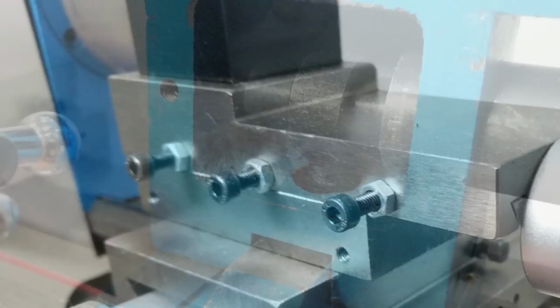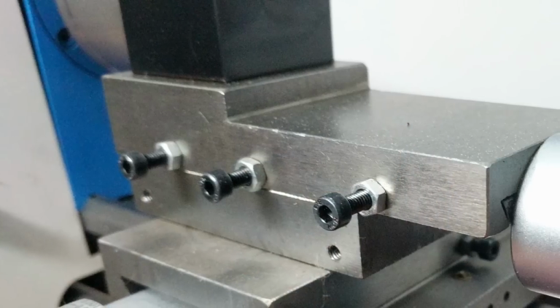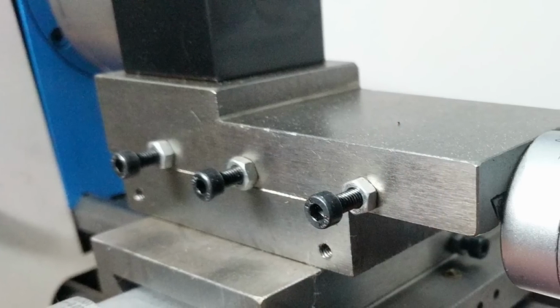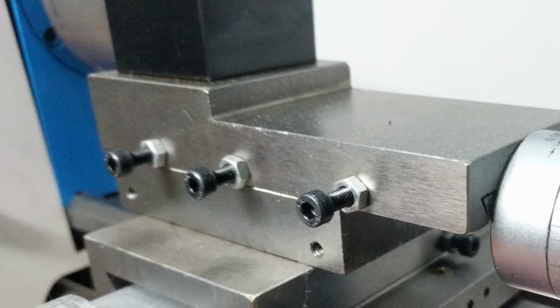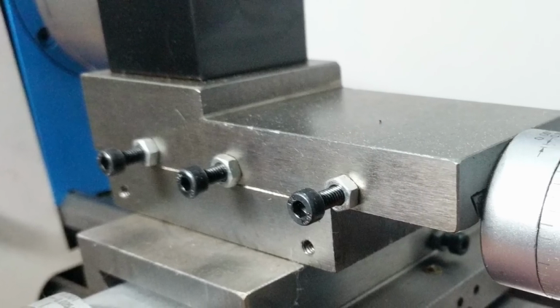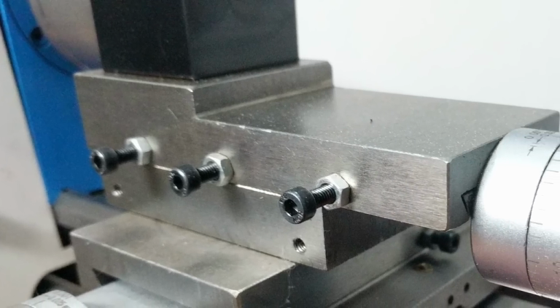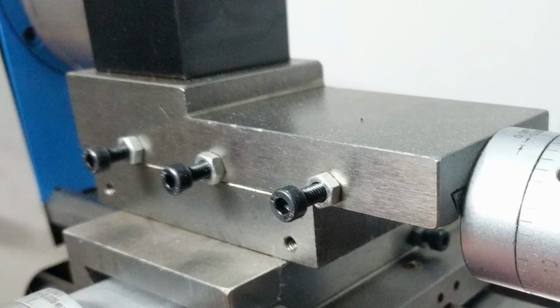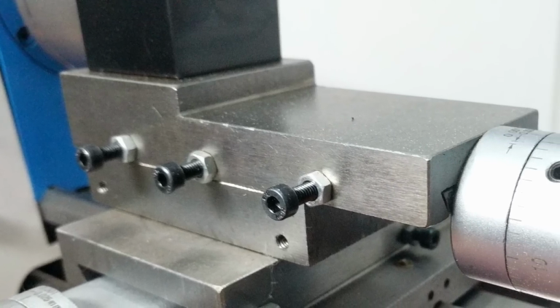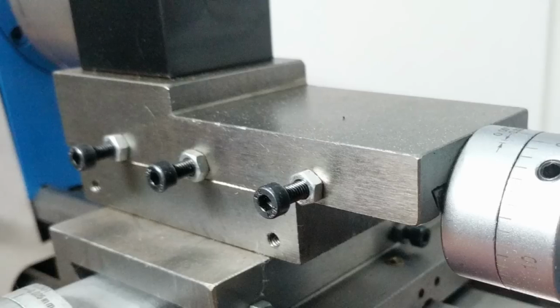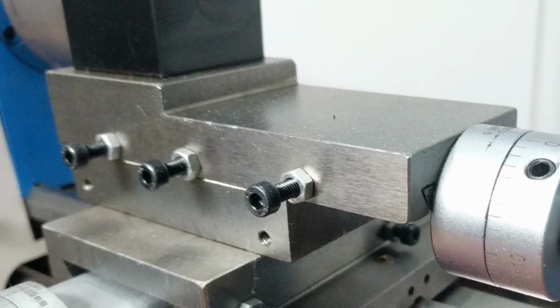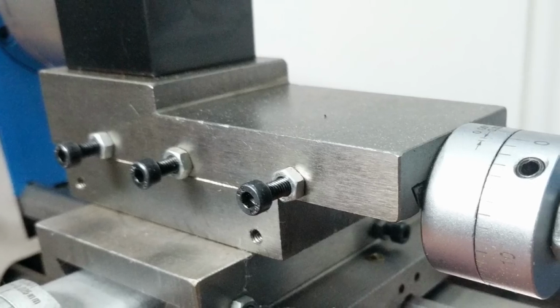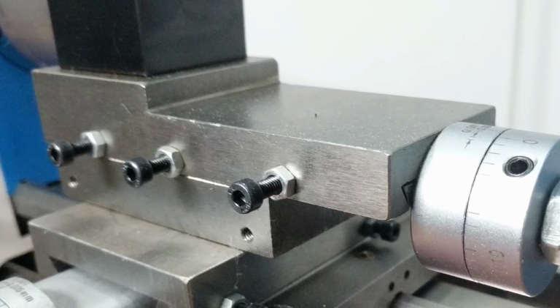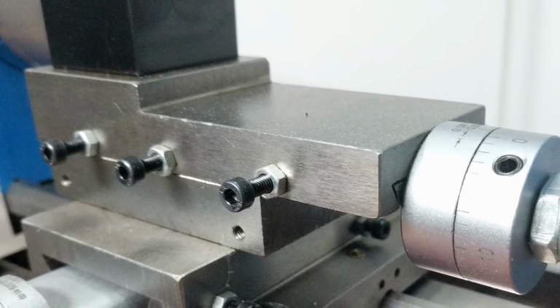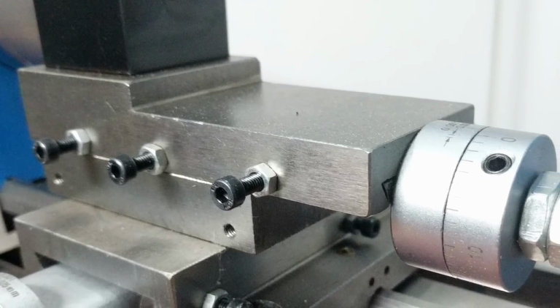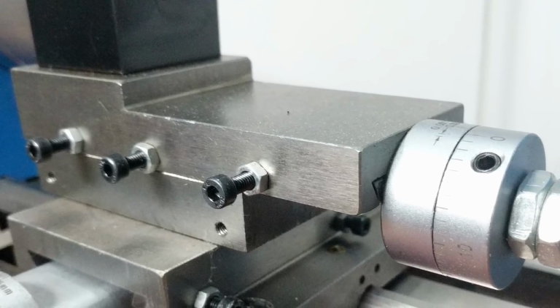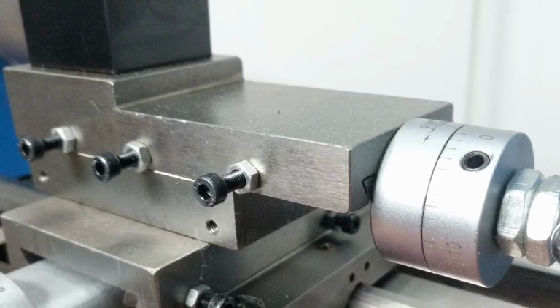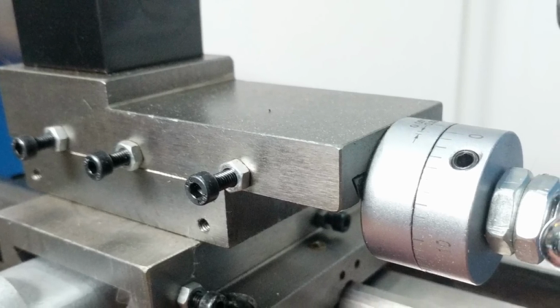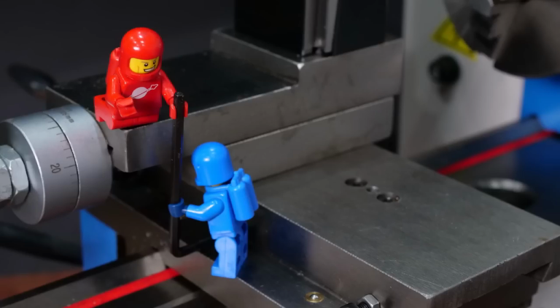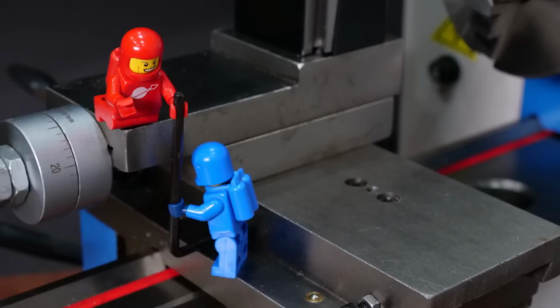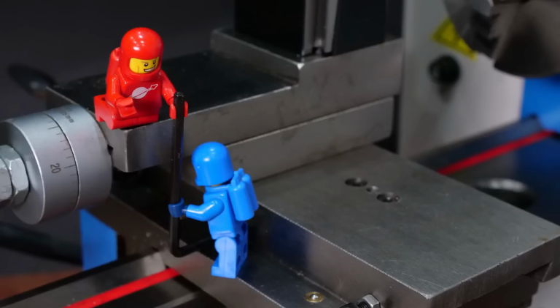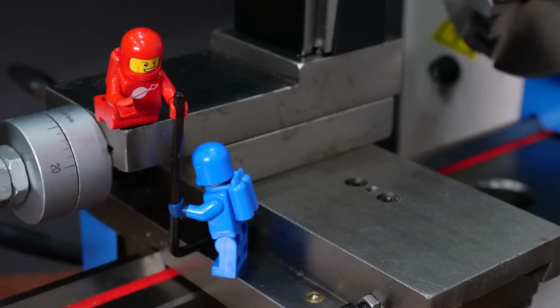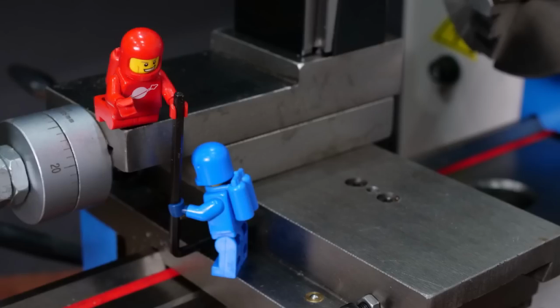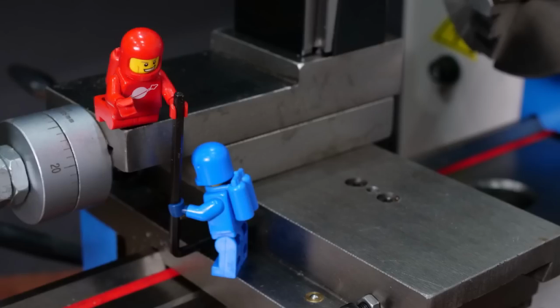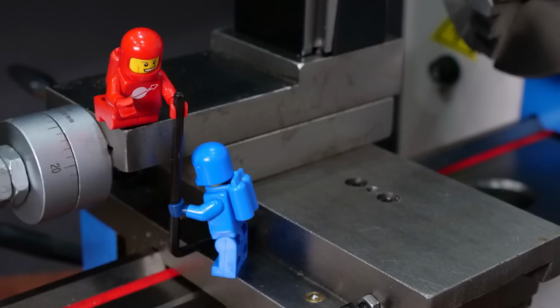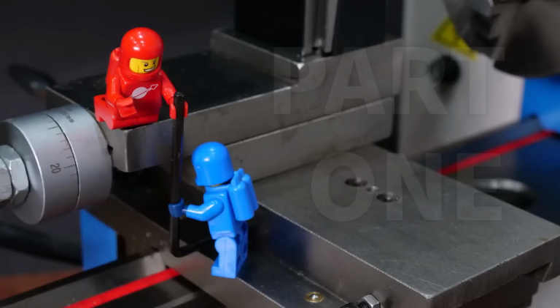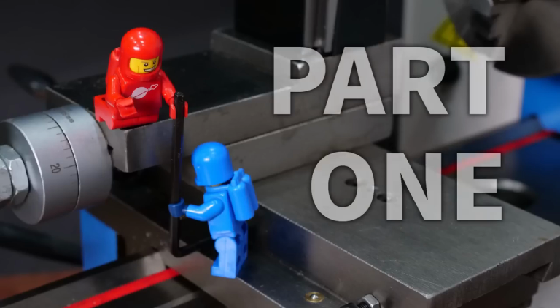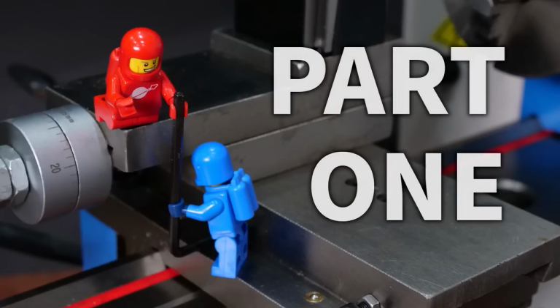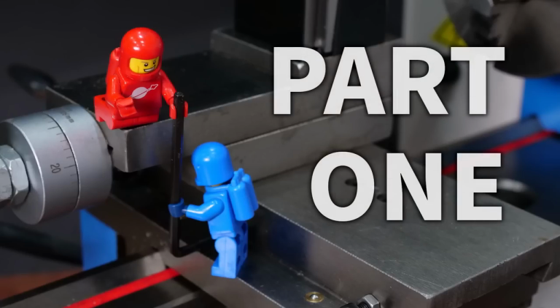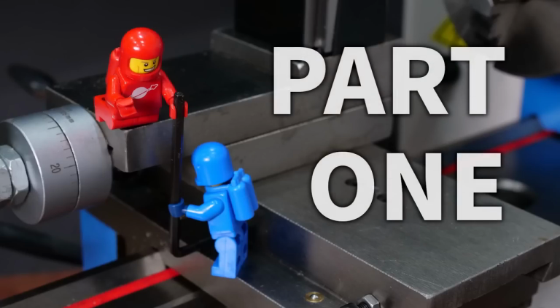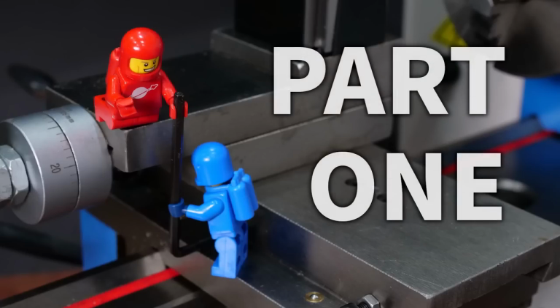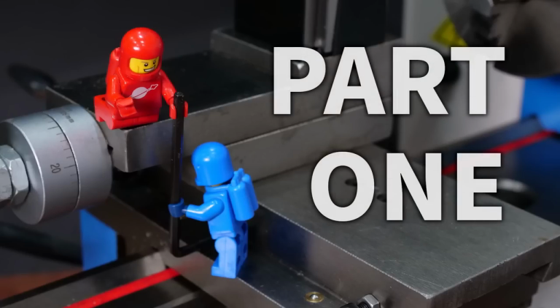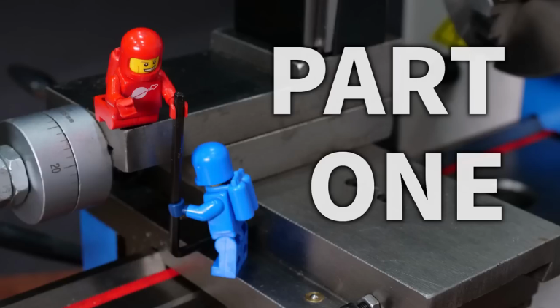I unboxed it and tested it out in an earlier video and found a lot of problems, so the best next step looked like stripping the lathe down into parts, cleaning it thoroughly, and finding all the problems that need to be corrected before it can be used safely.